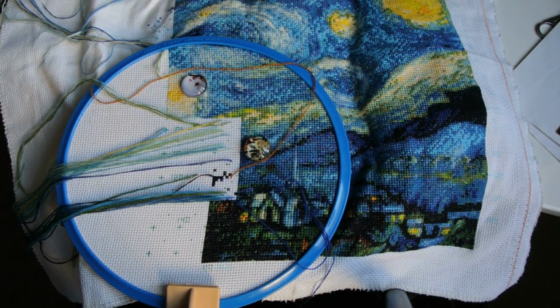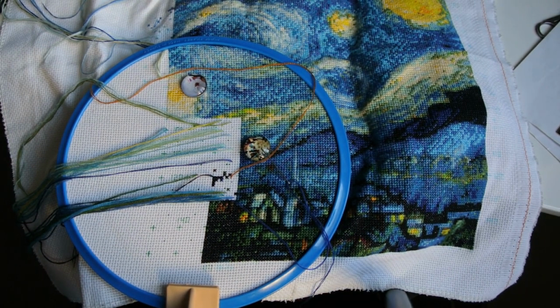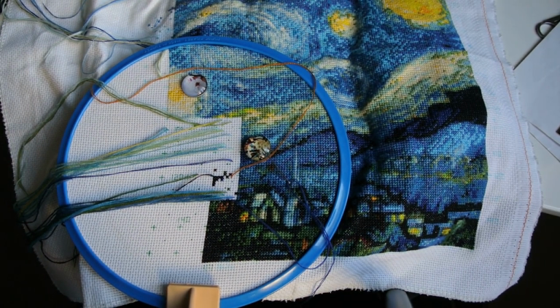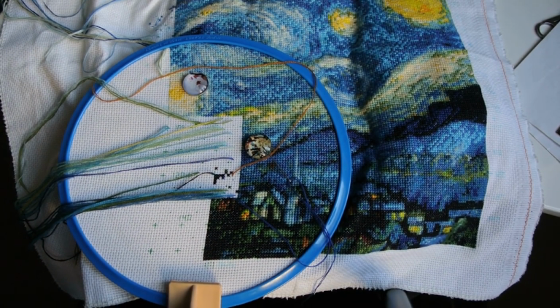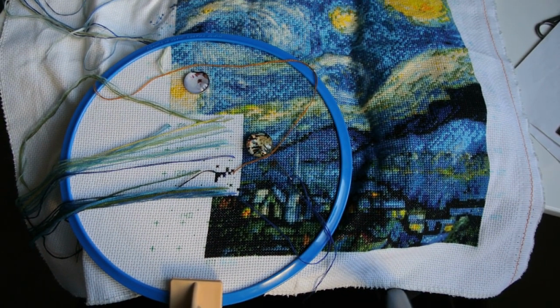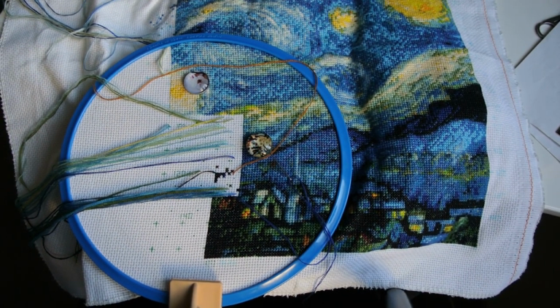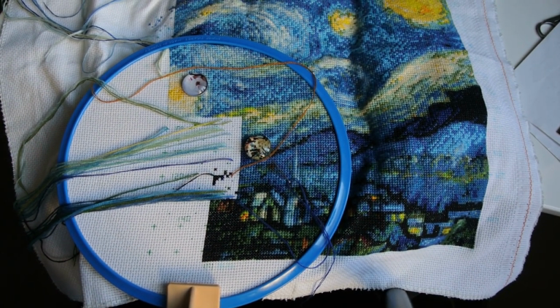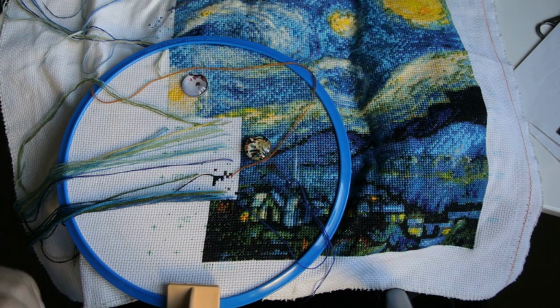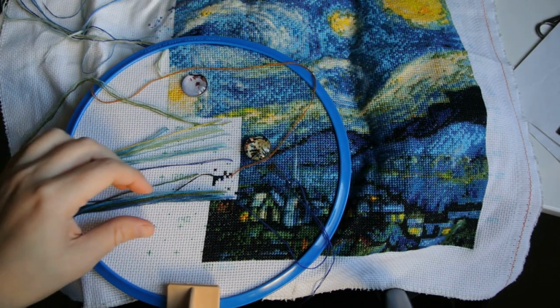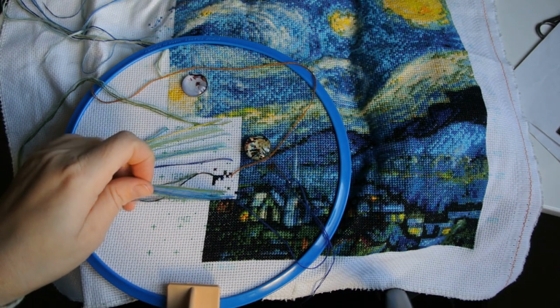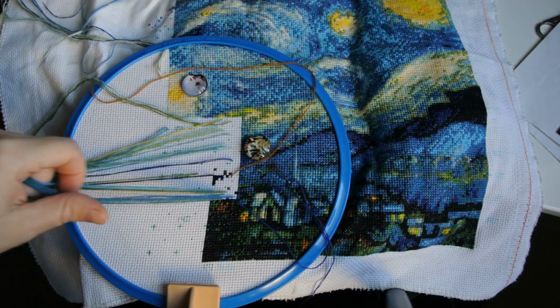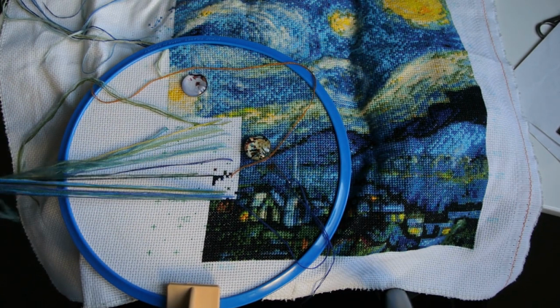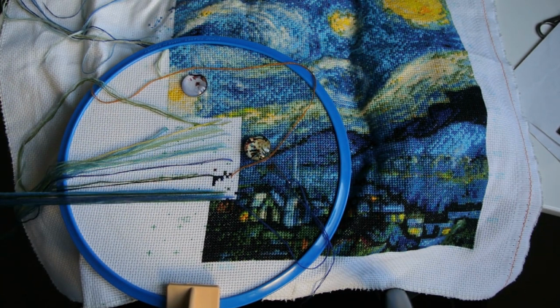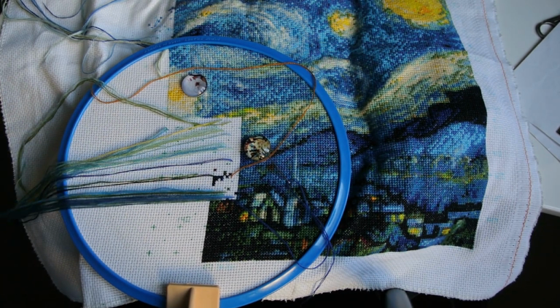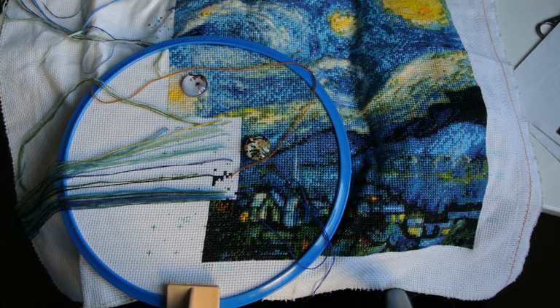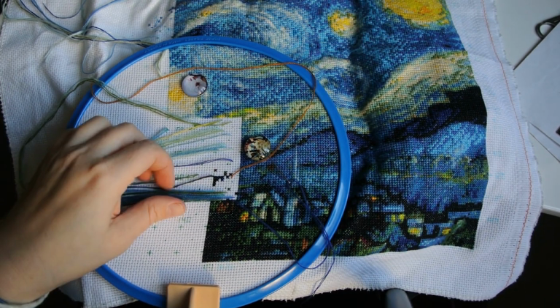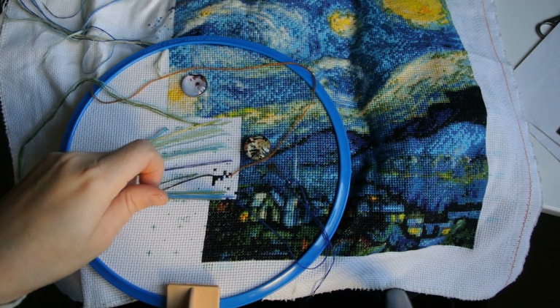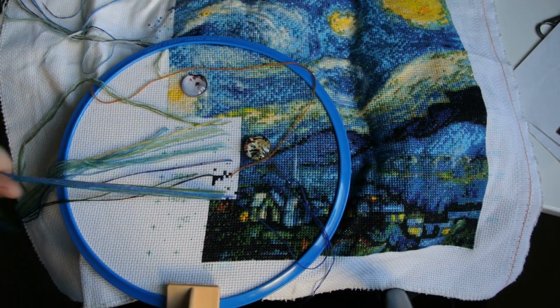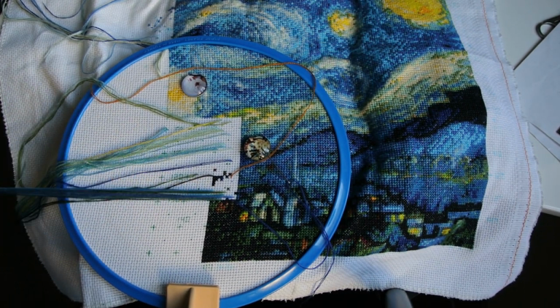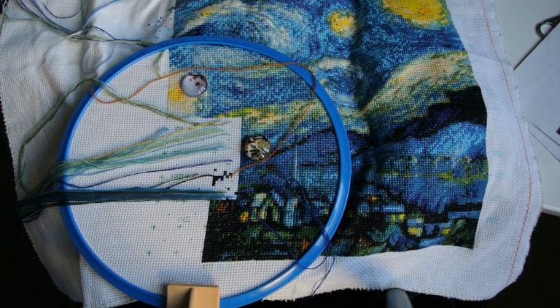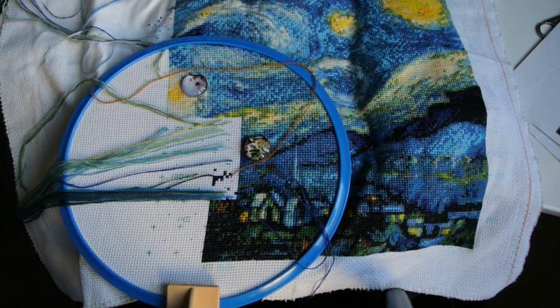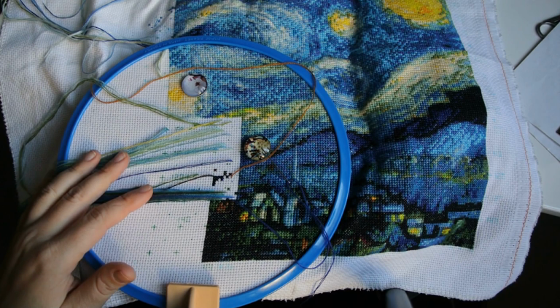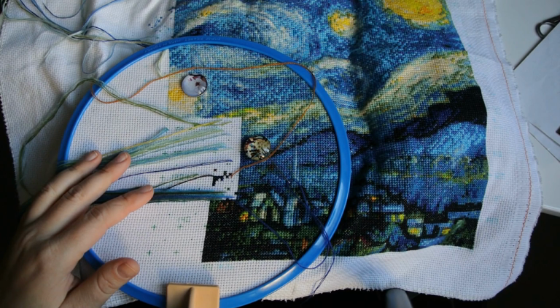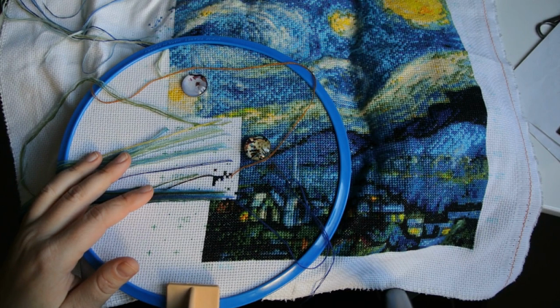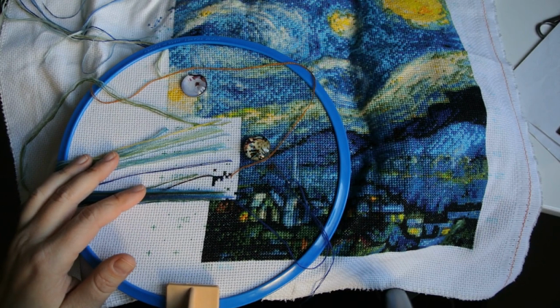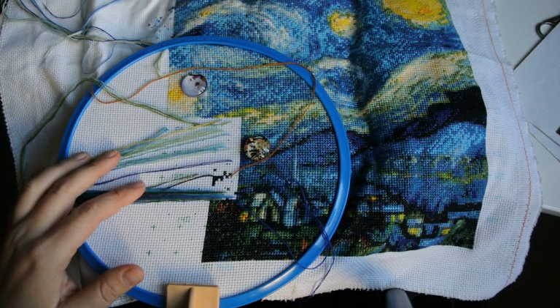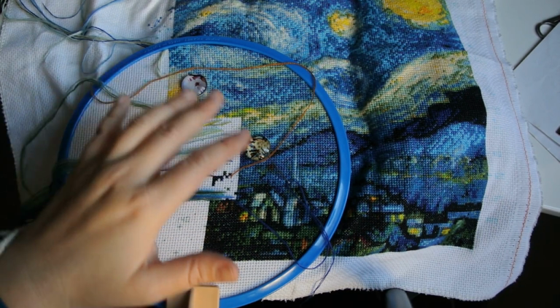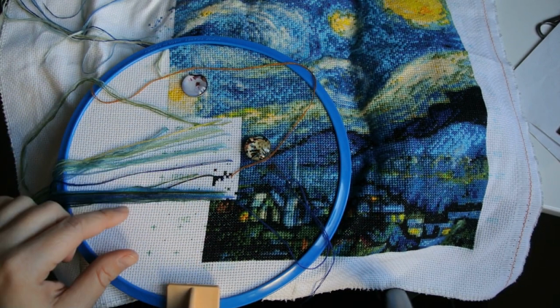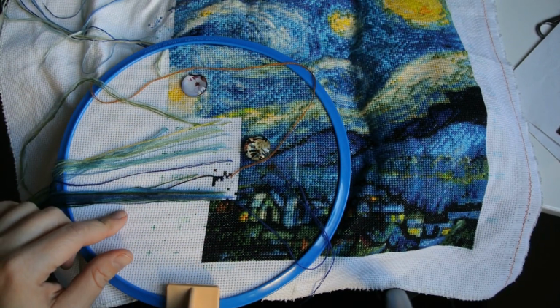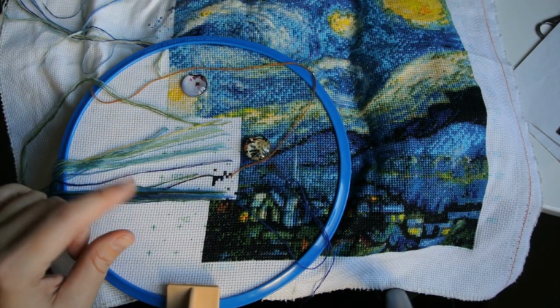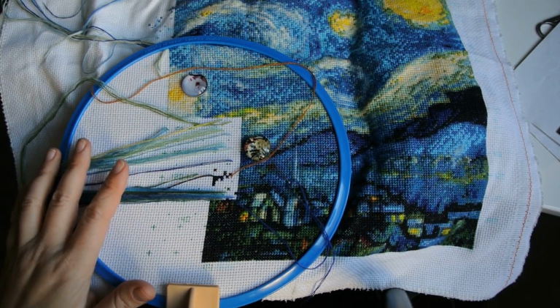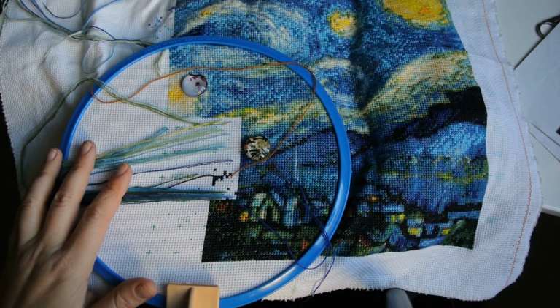Hello, my name is Olga. Today I would like to demonstrate how I'm doing the parking method using just one hoop and just one needle.